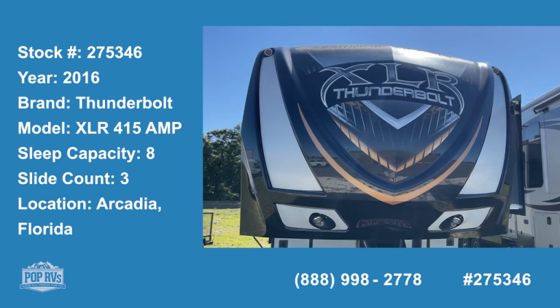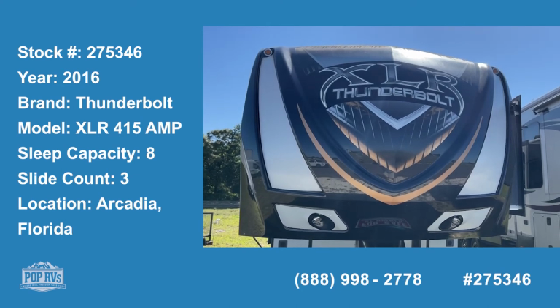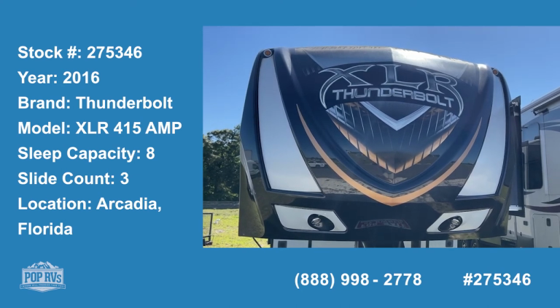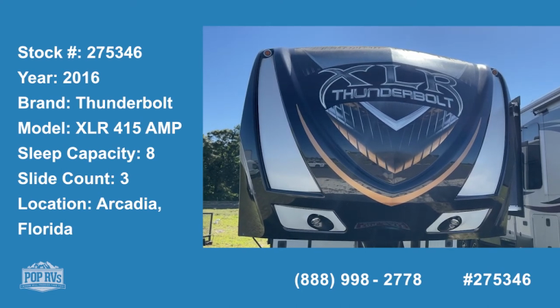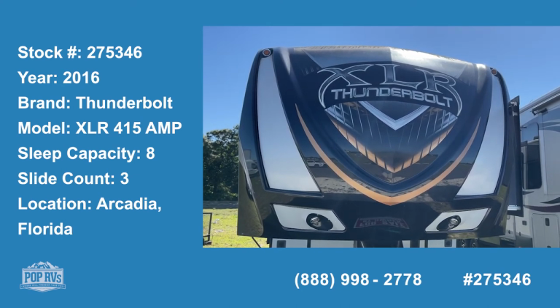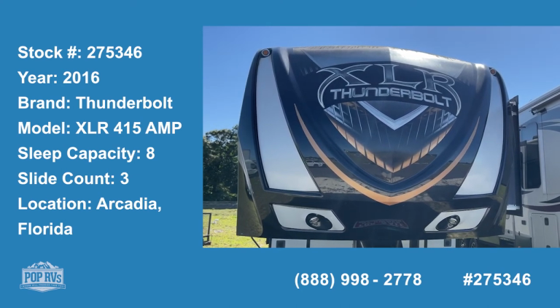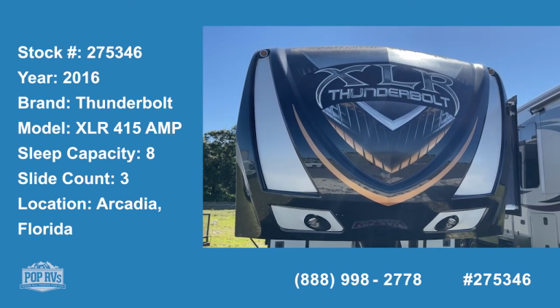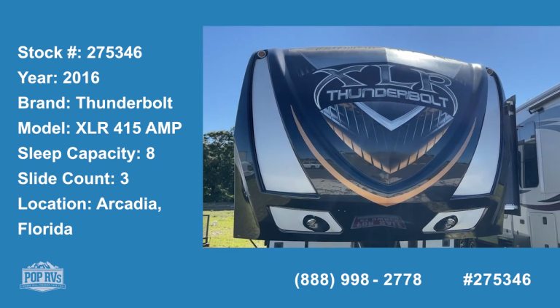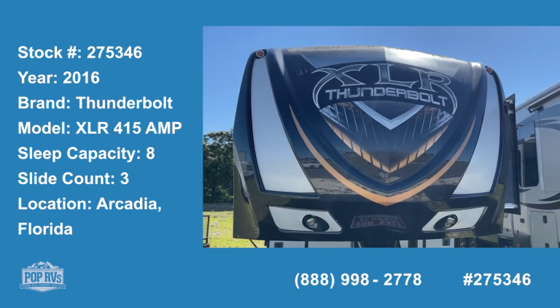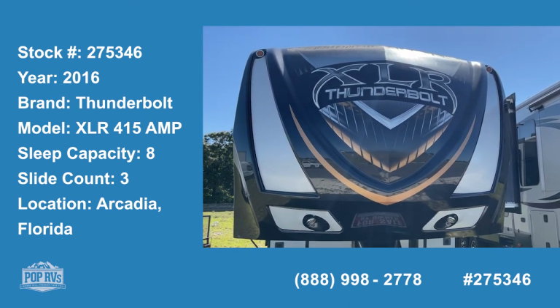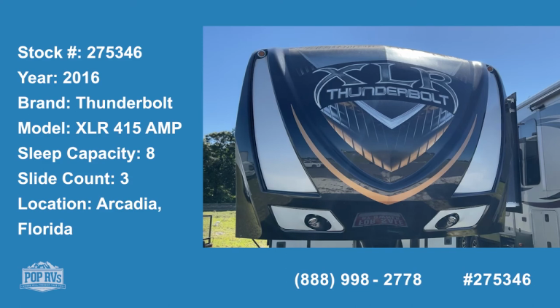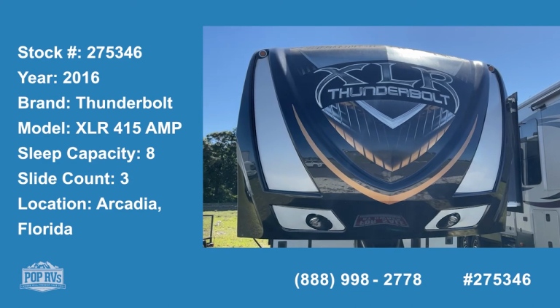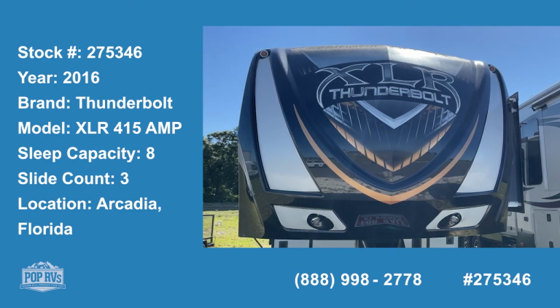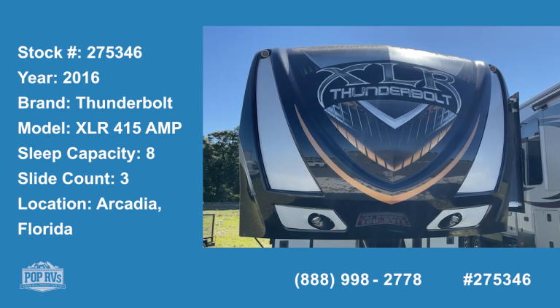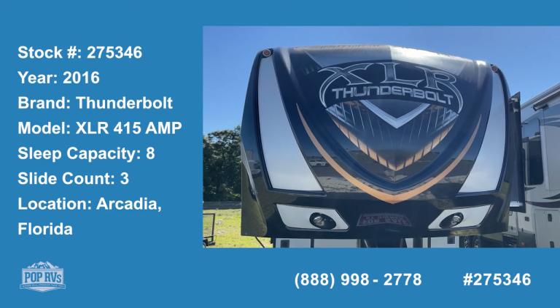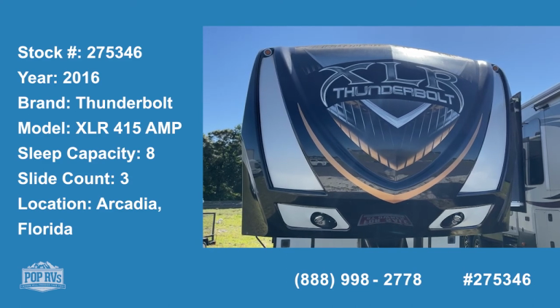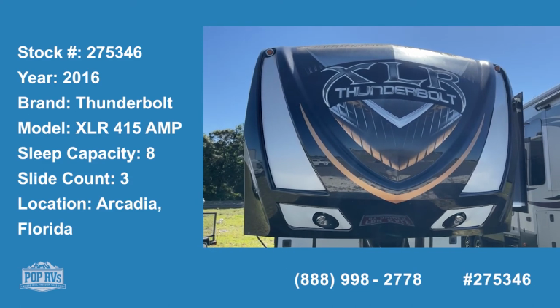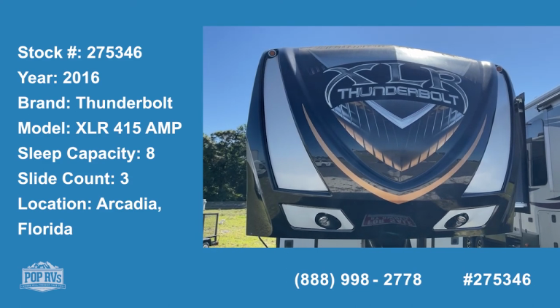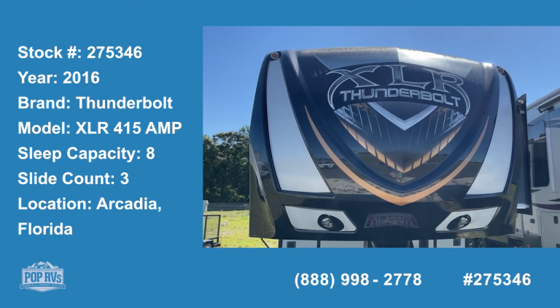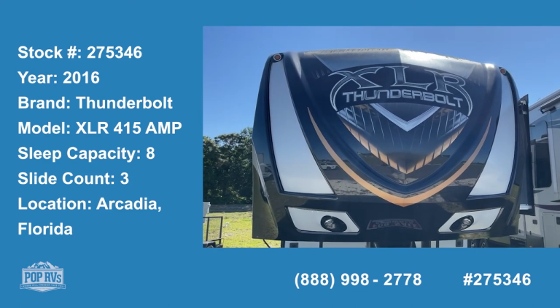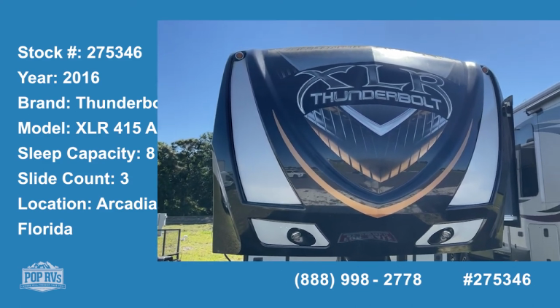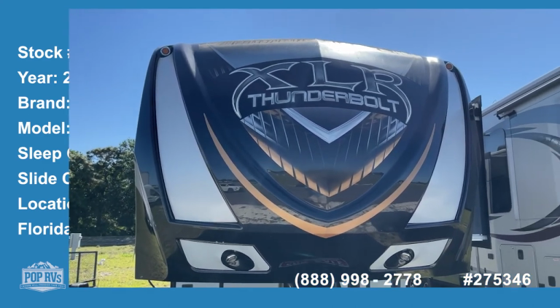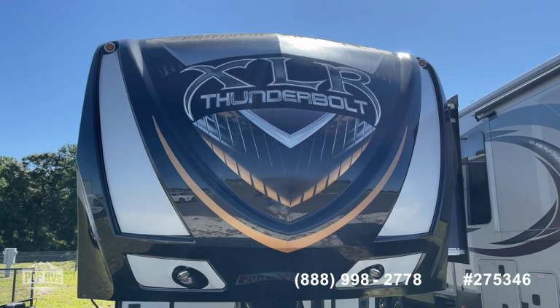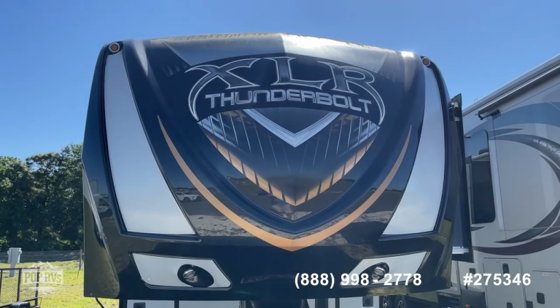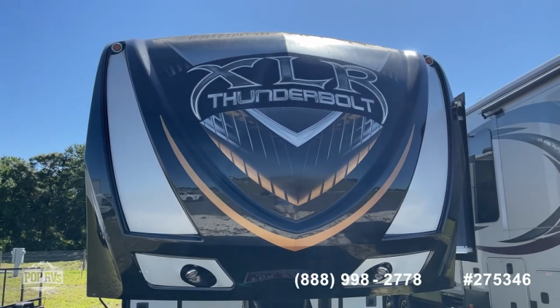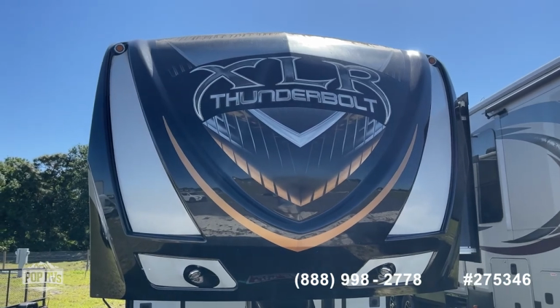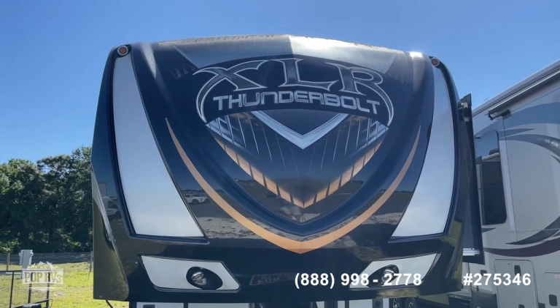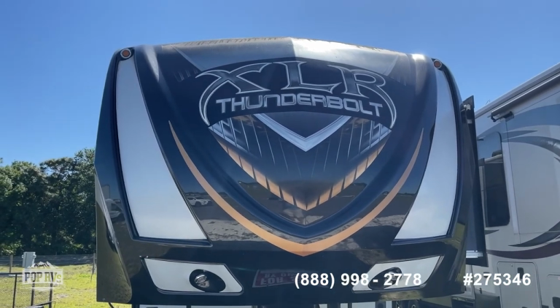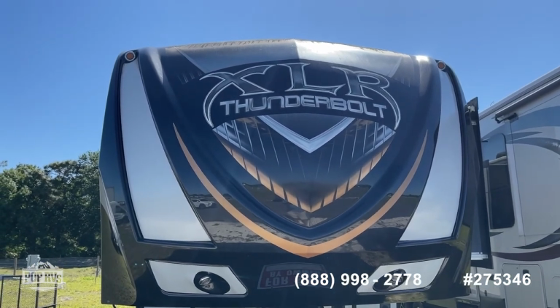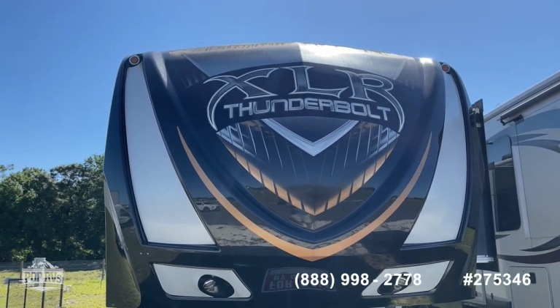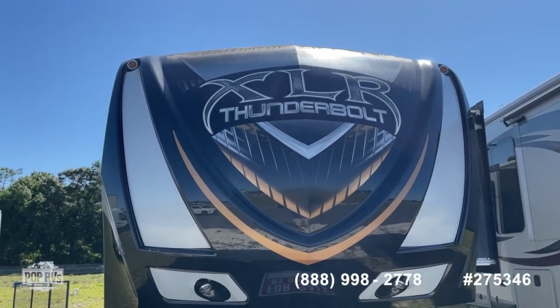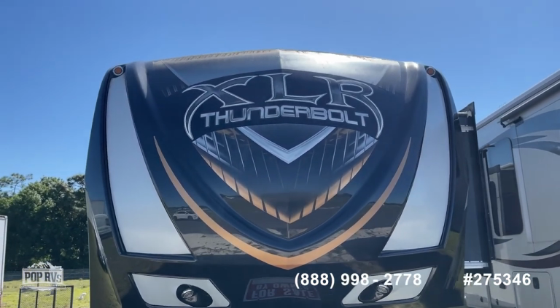Today we're in Arcadia, Florida. We're looking at a beautiful 2016 fifth wheel. It's a Thunderbolt by Forest River. The model is 415 AMP — that's an XLR.